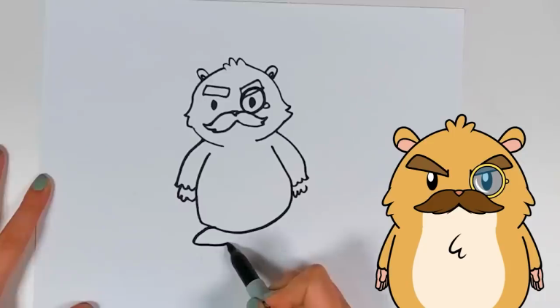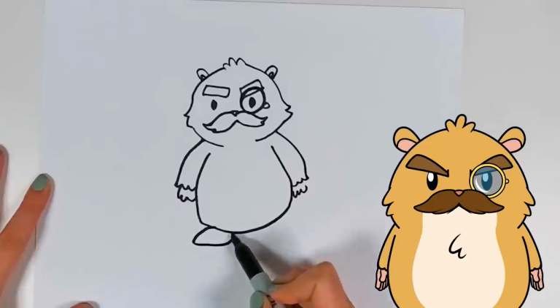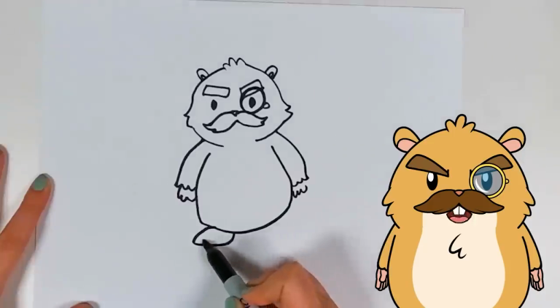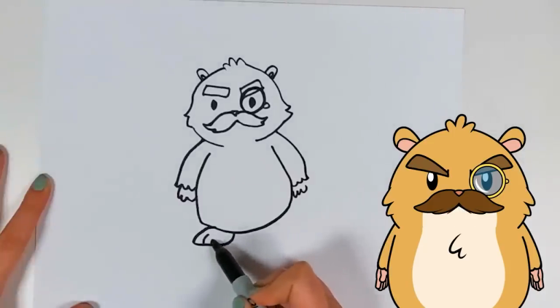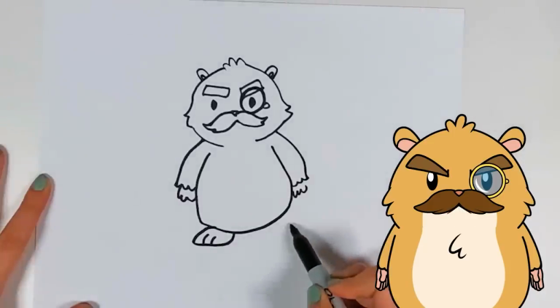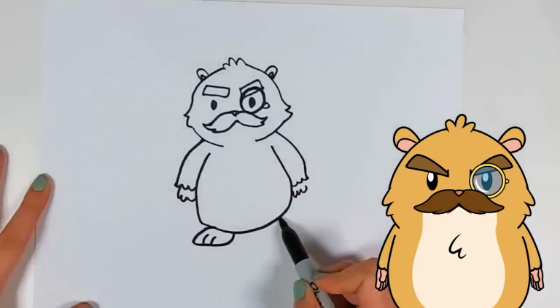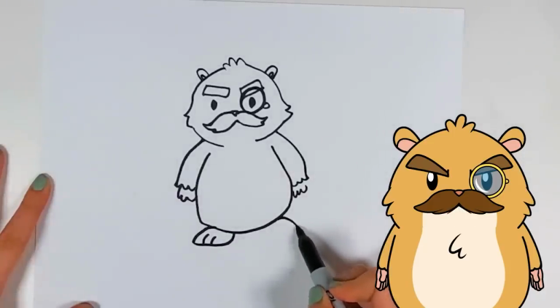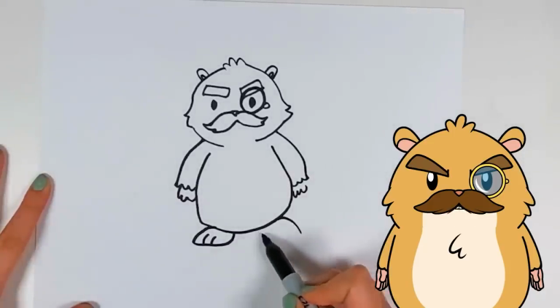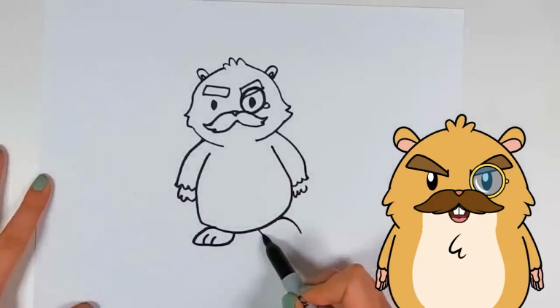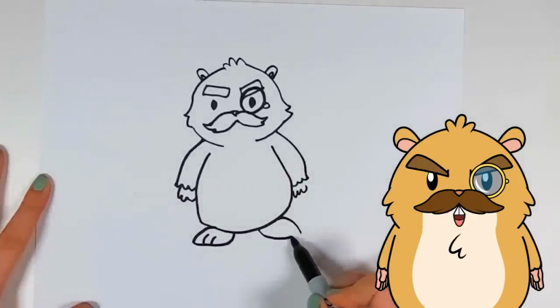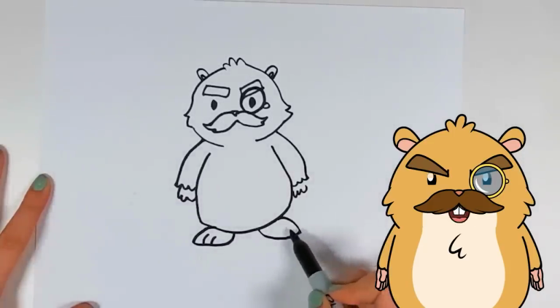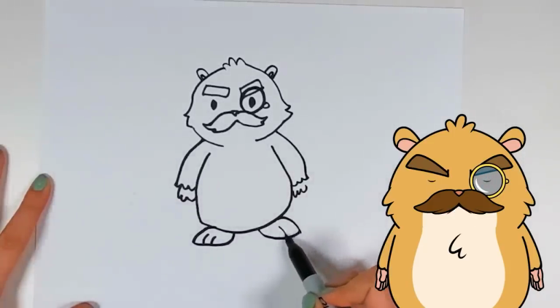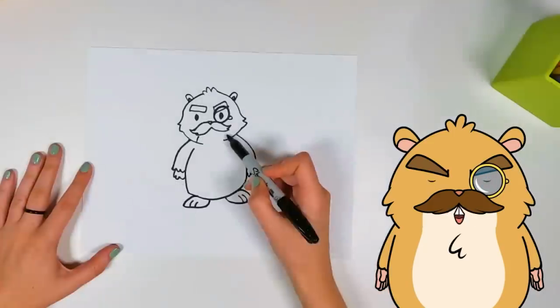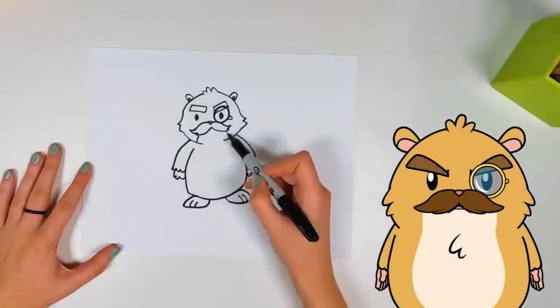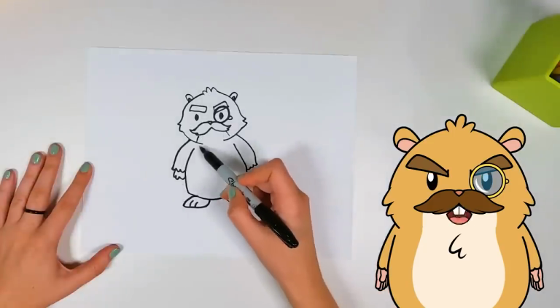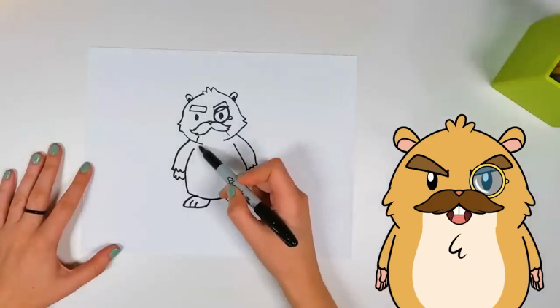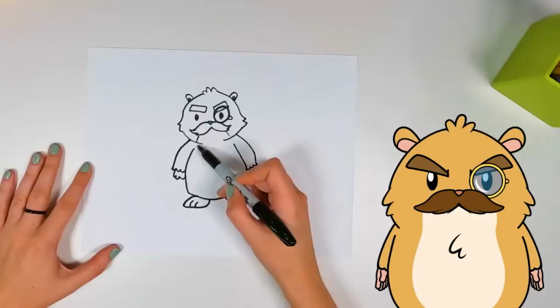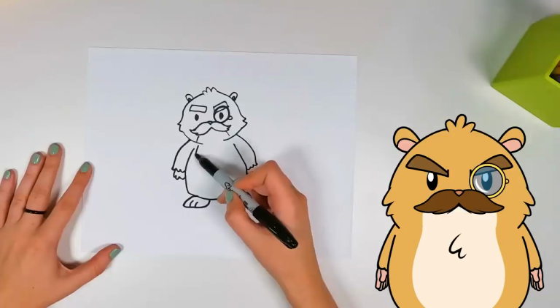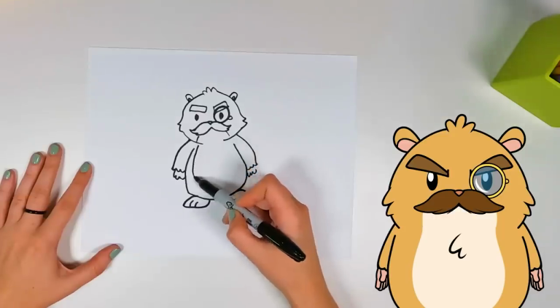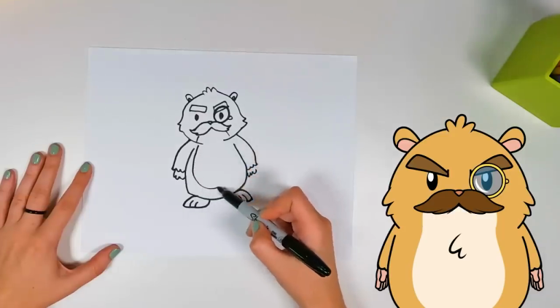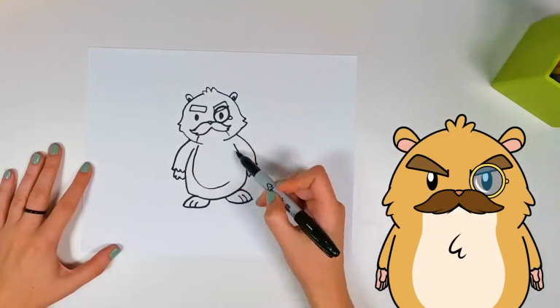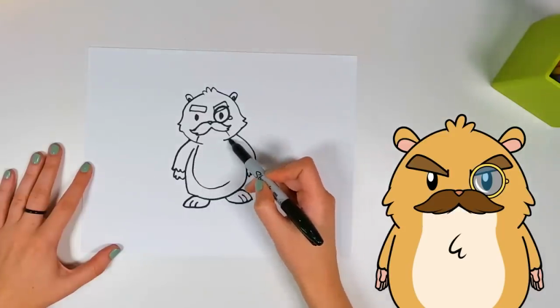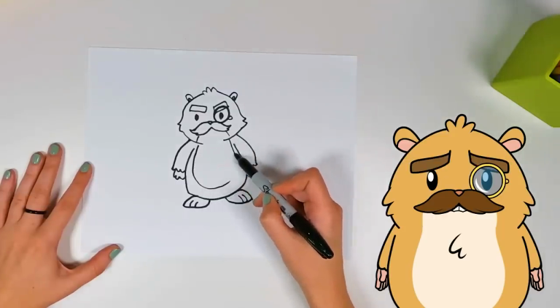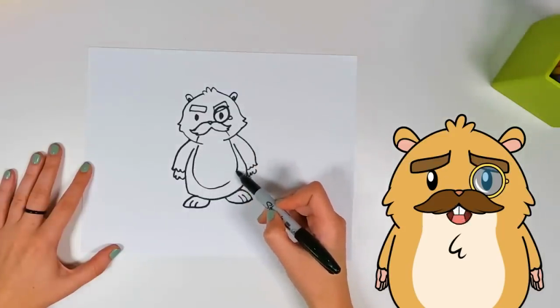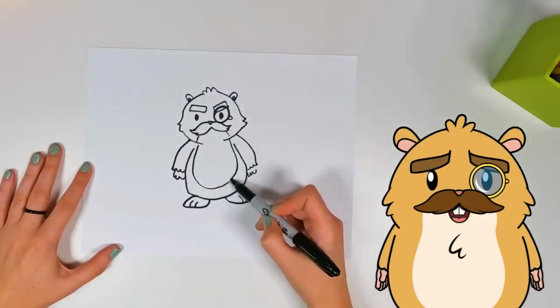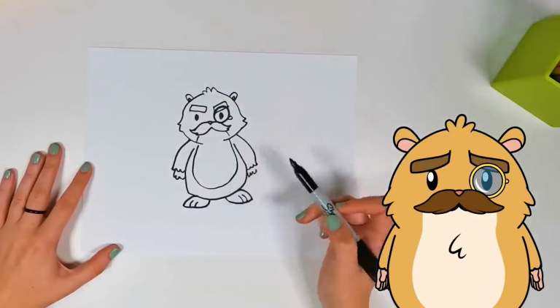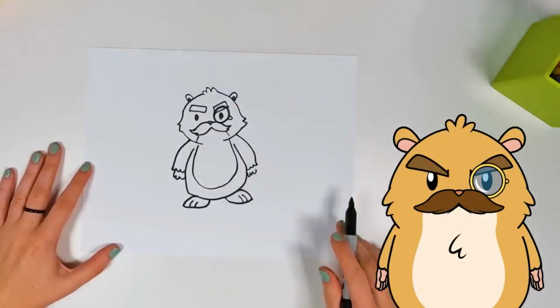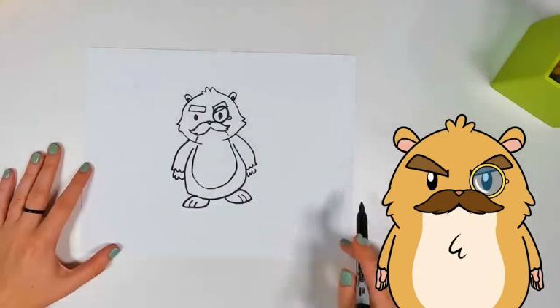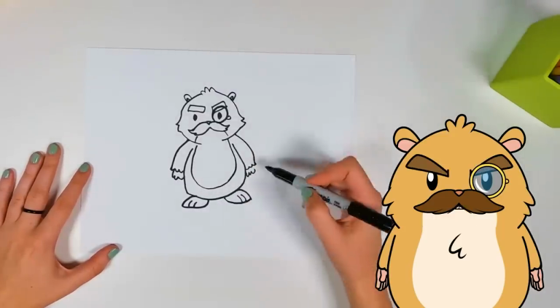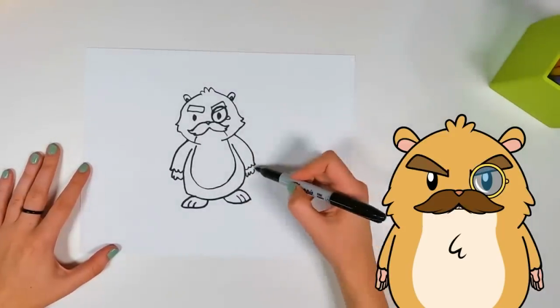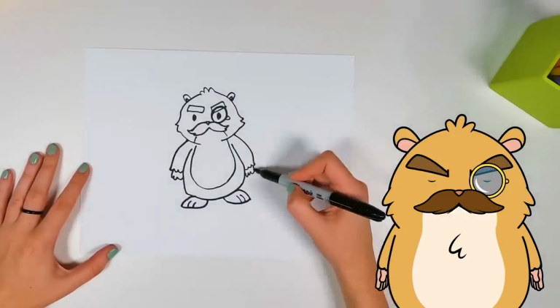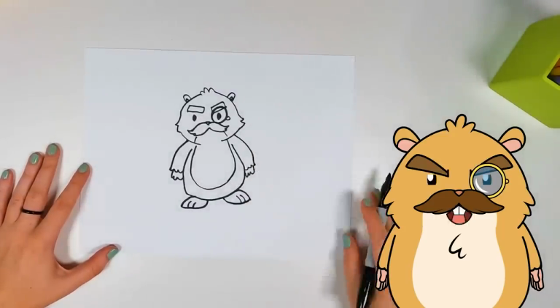And then we draw my feet — a couple little toes. And we've got my belly. It's a different color of fuzz, so we've got to make sure we outline that properly.